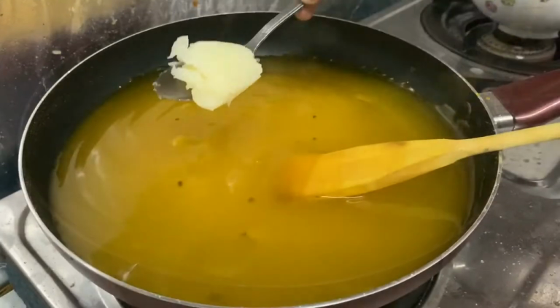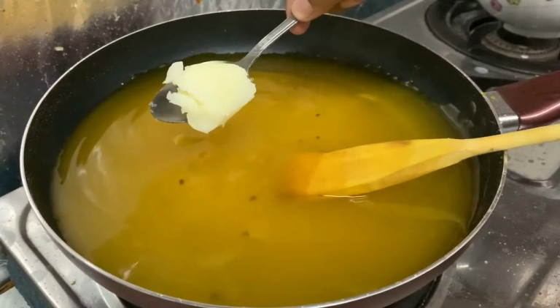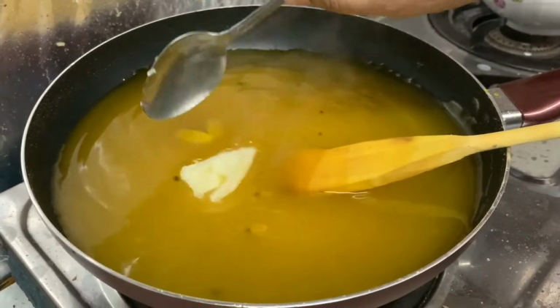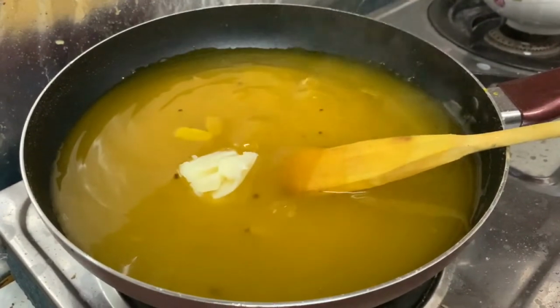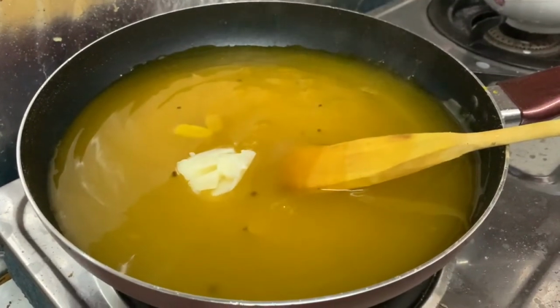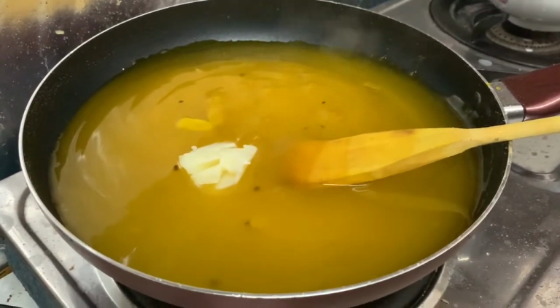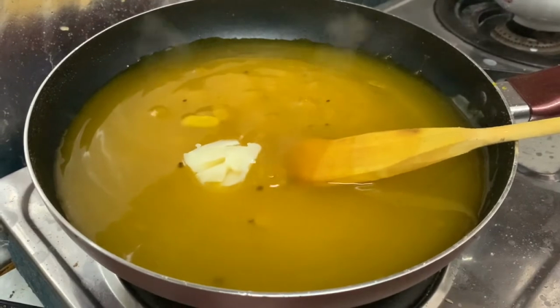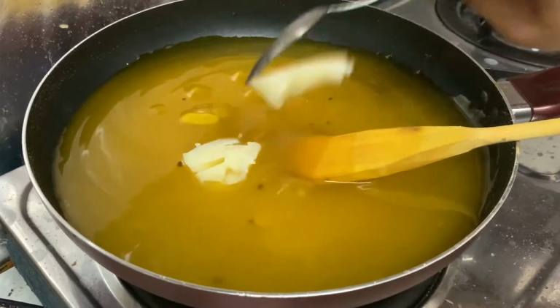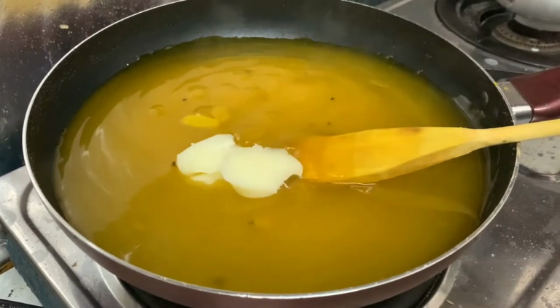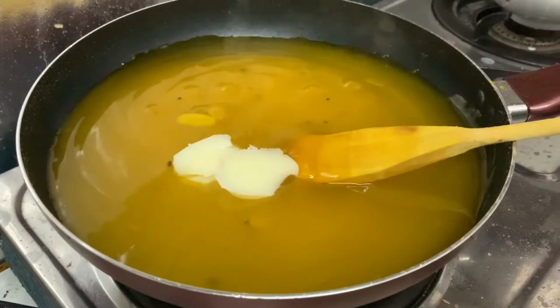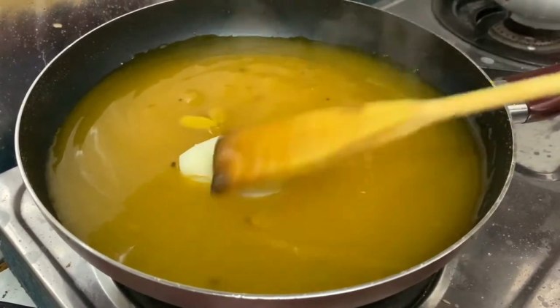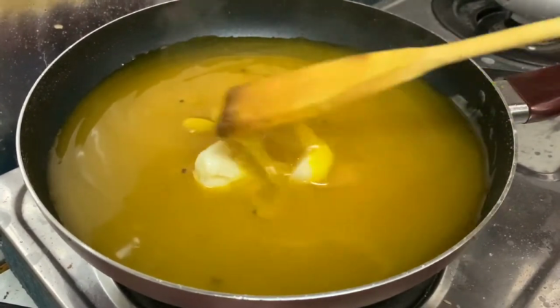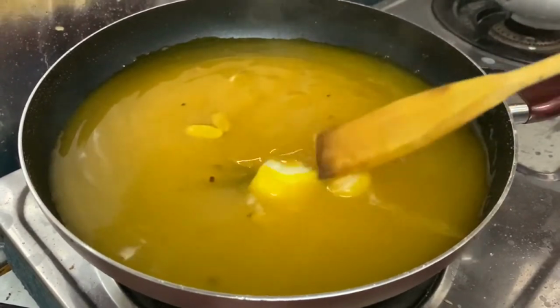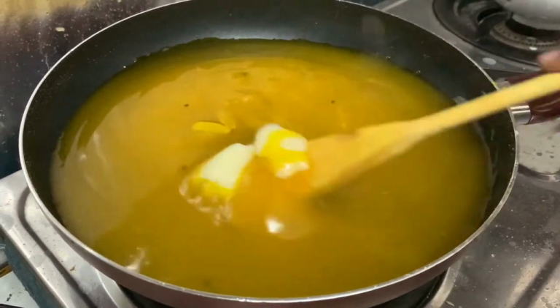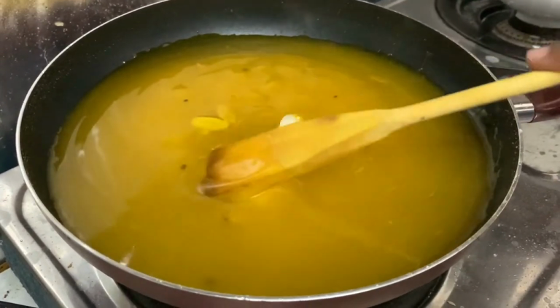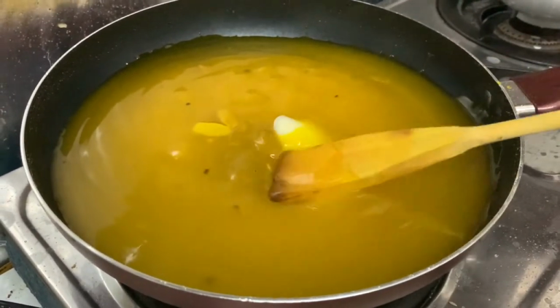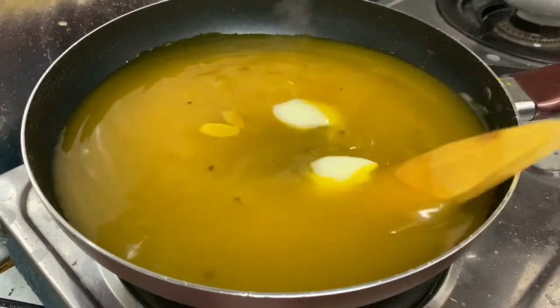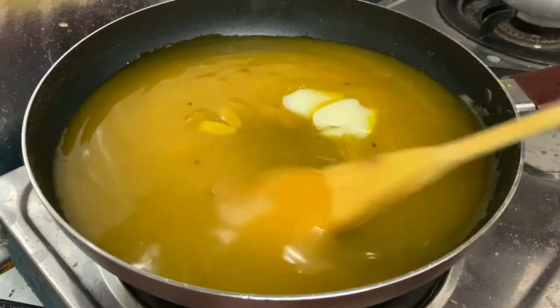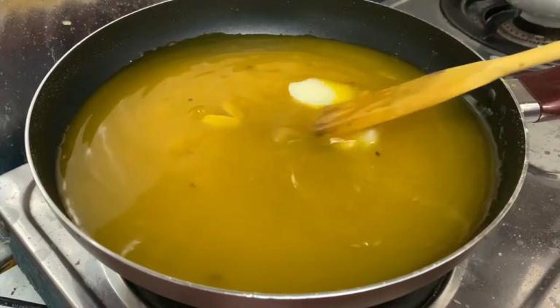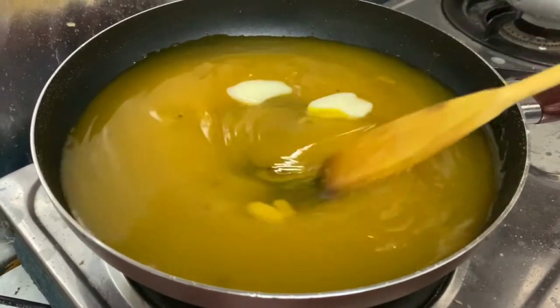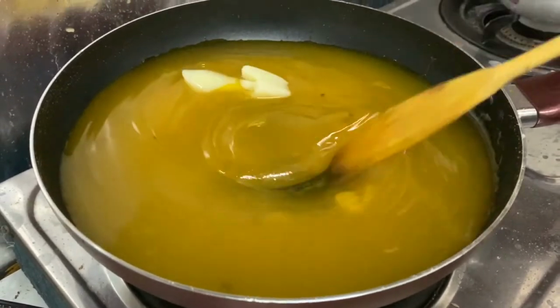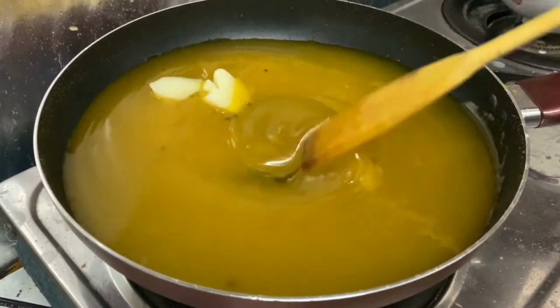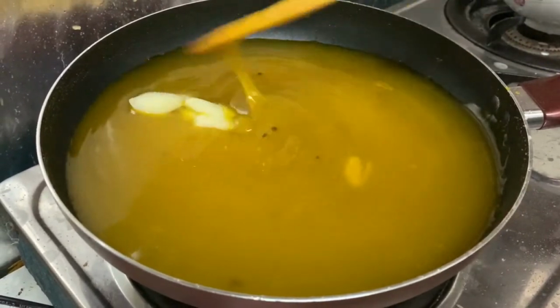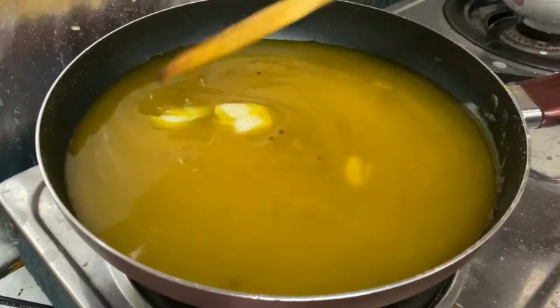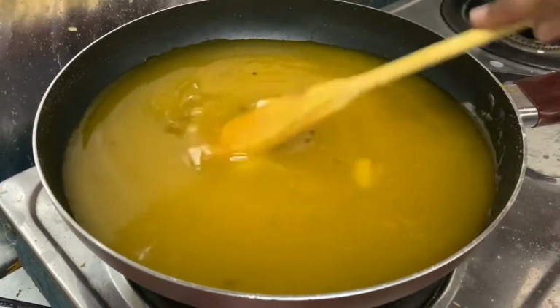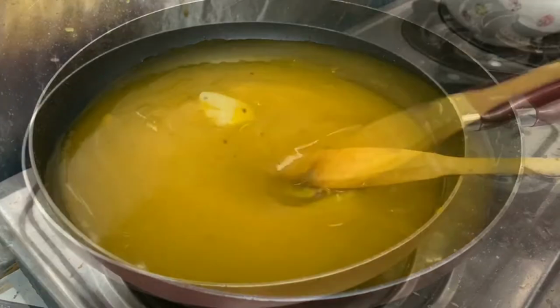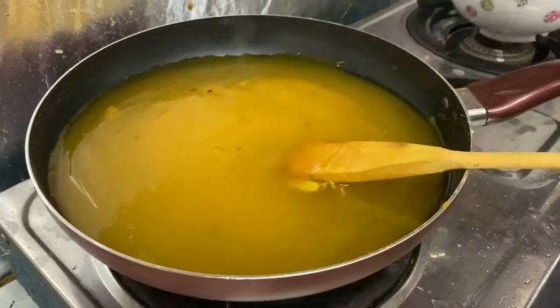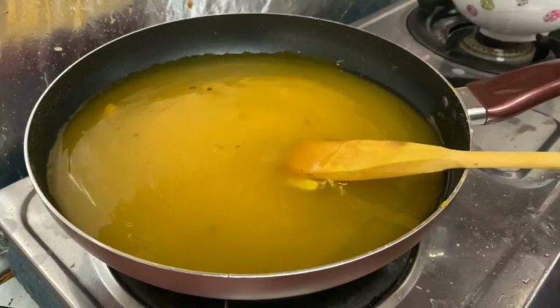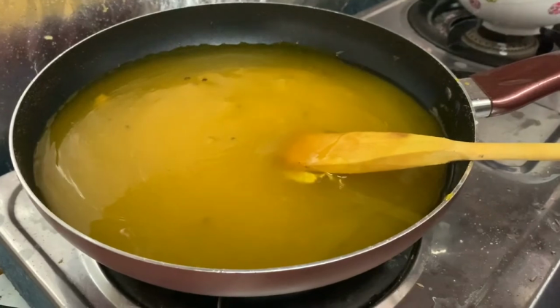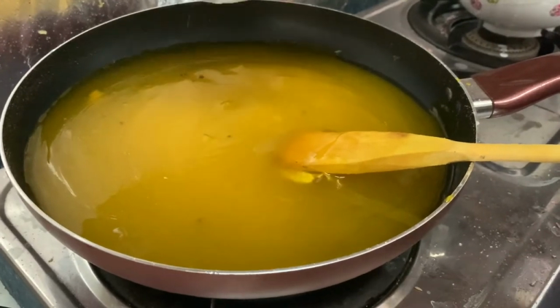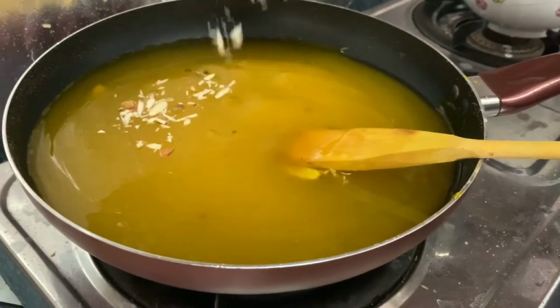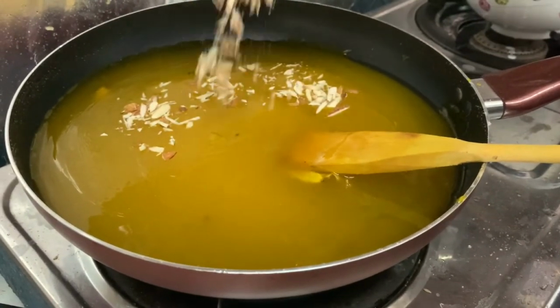Now I will add 2-3 teaspoons of oil. It will keep the mixture together and the mixture will become very thick.